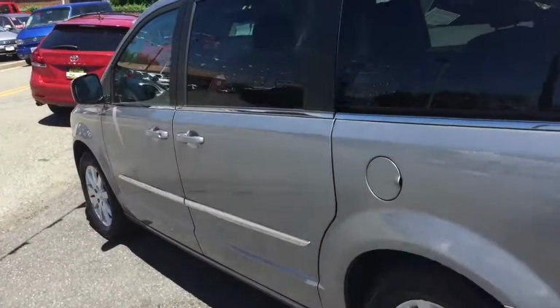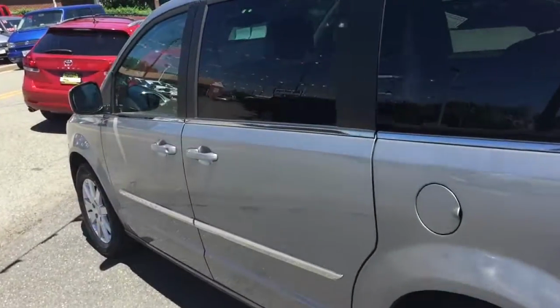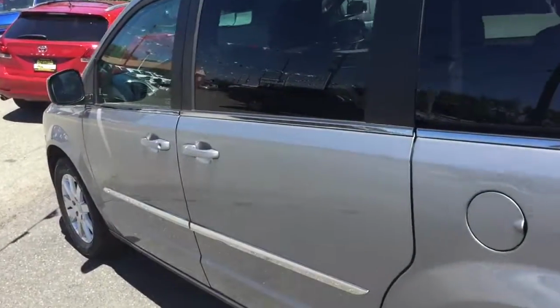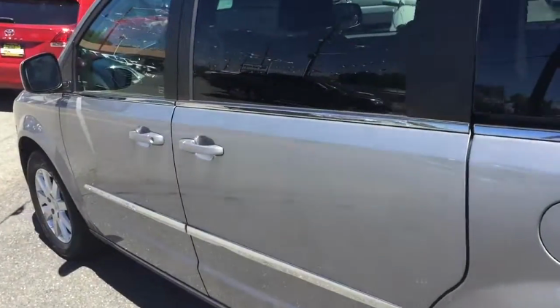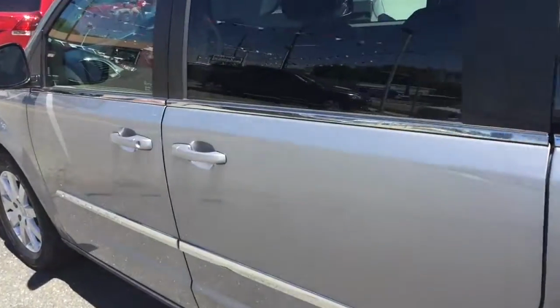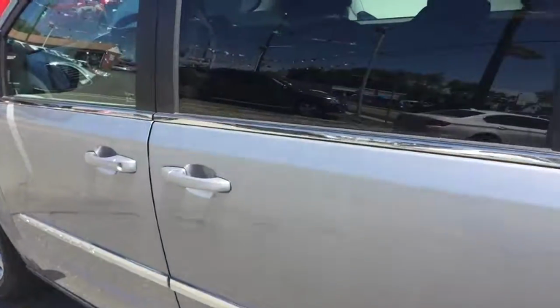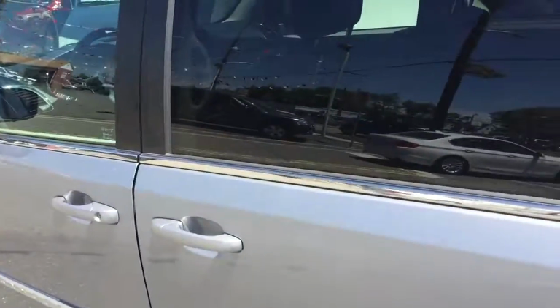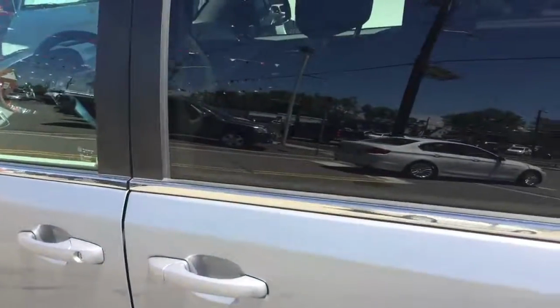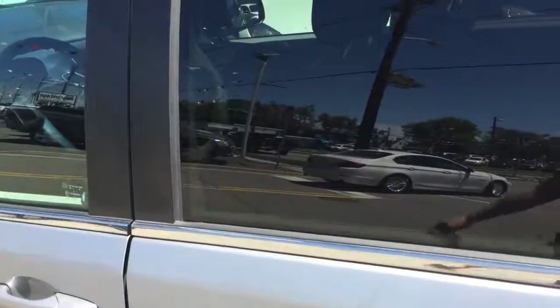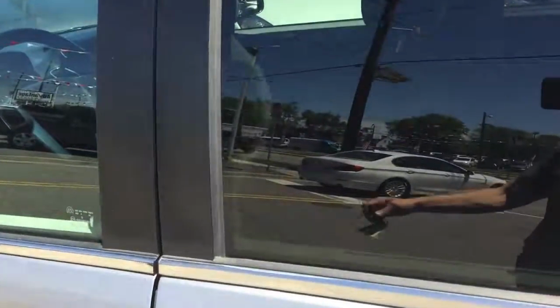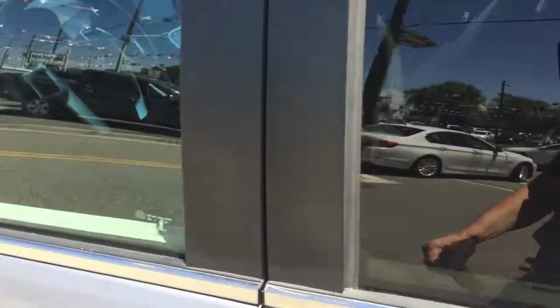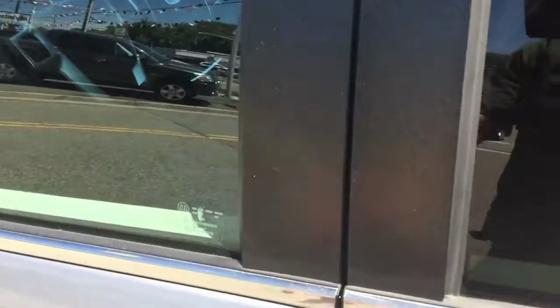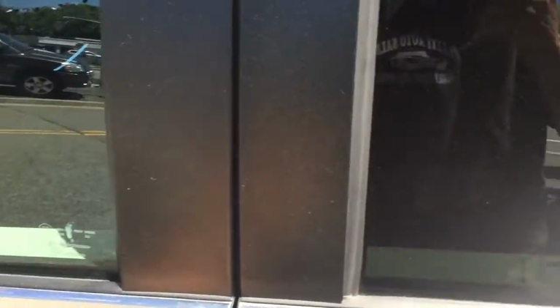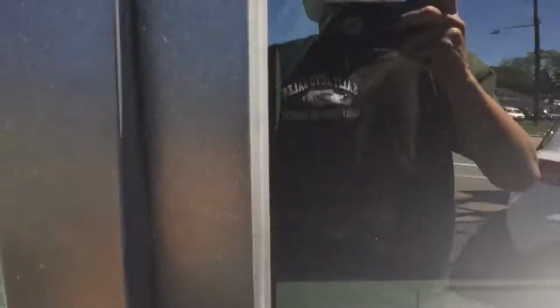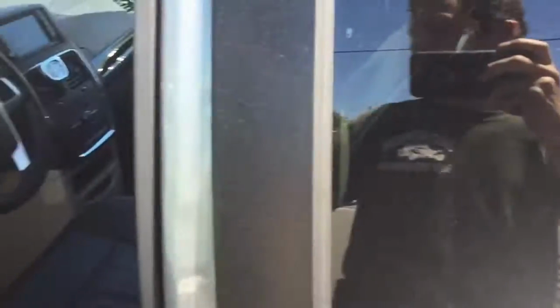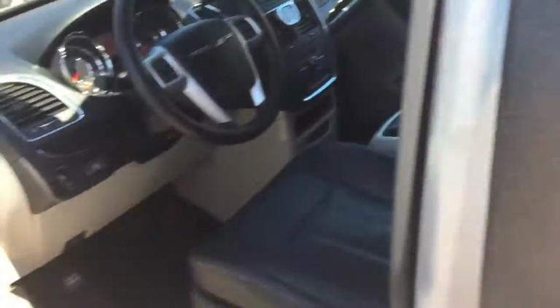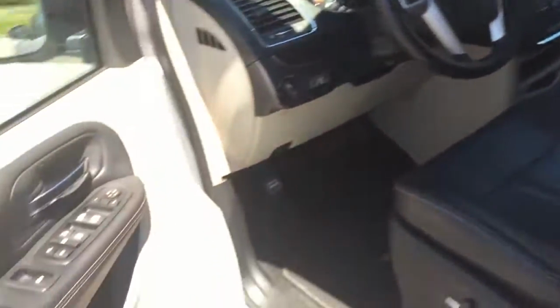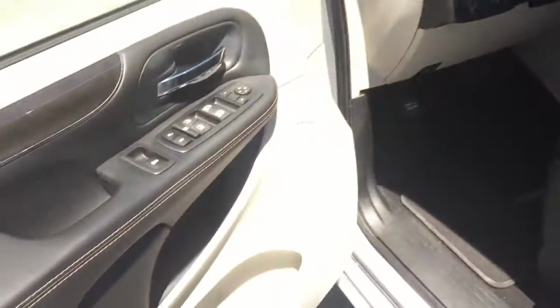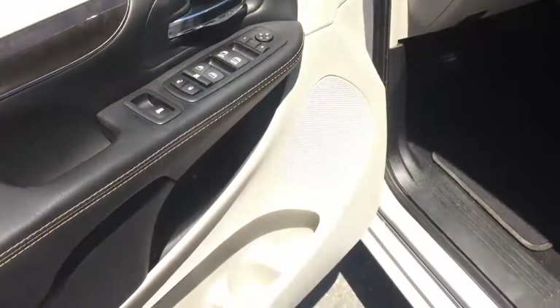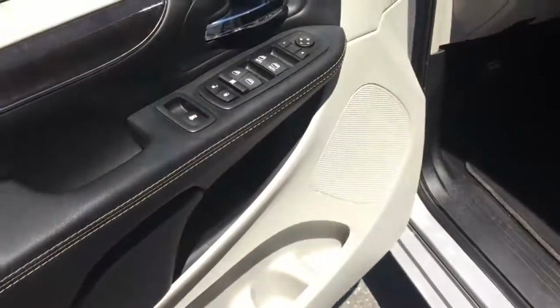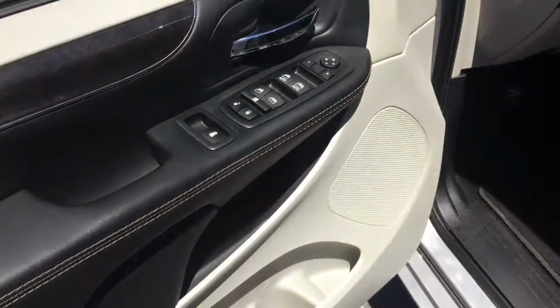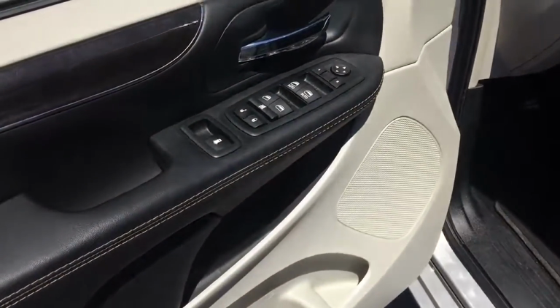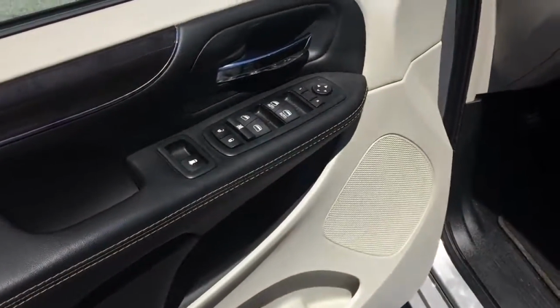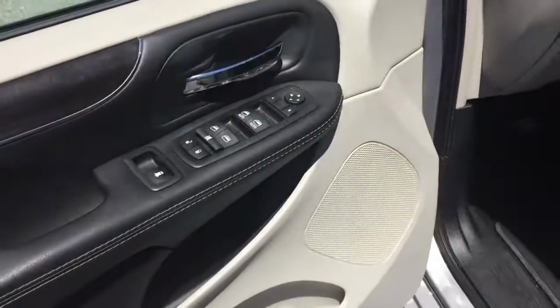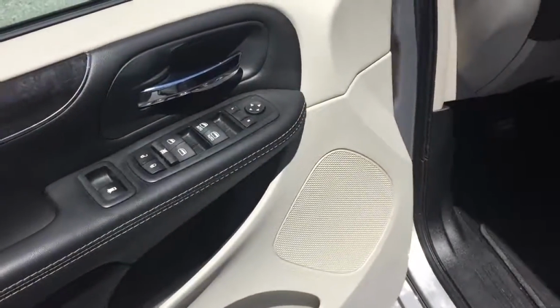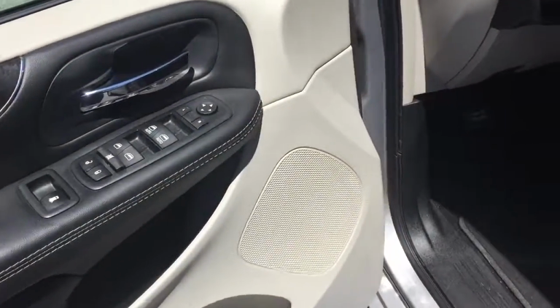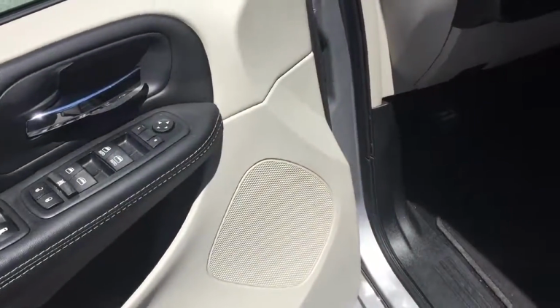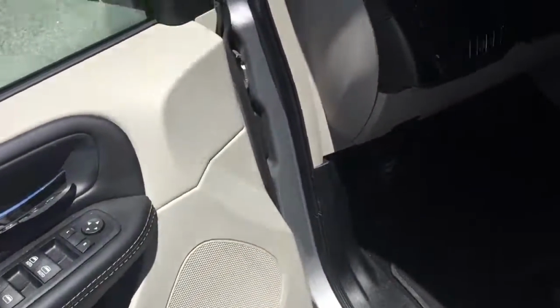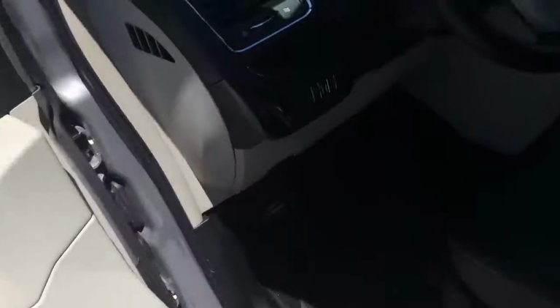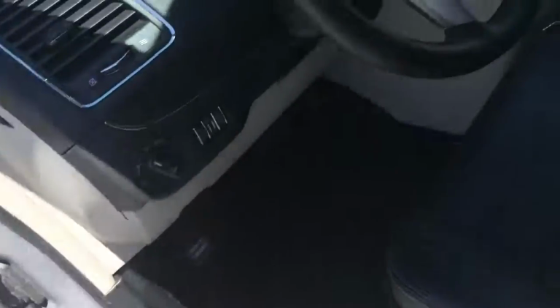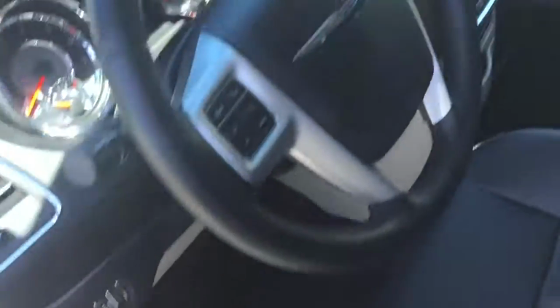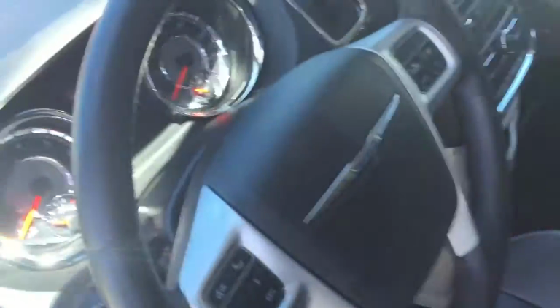But that's only the beginning, because I got to tell you, this van really has it all. You got, of course, power windows, power locks, power mirrors, traction control.